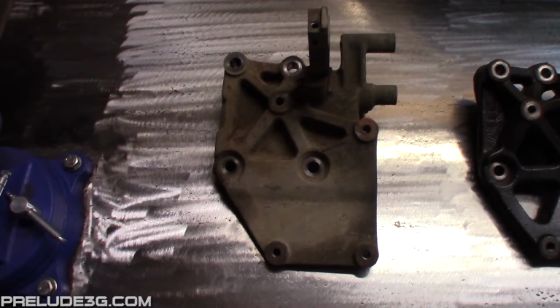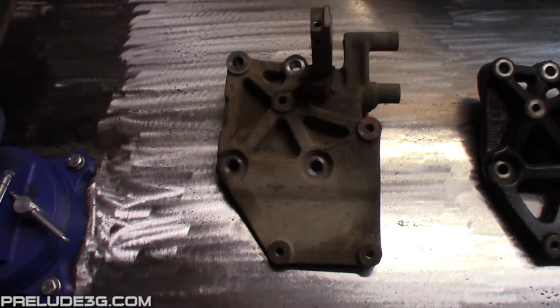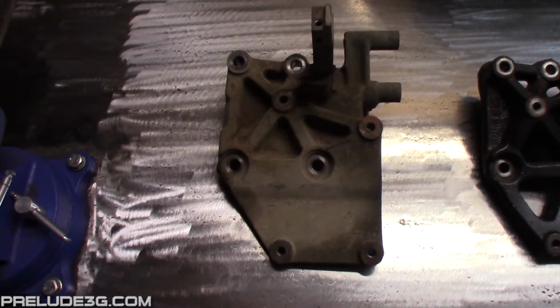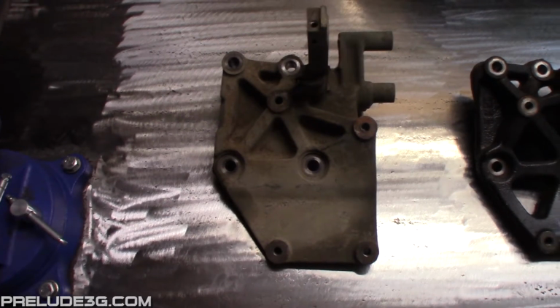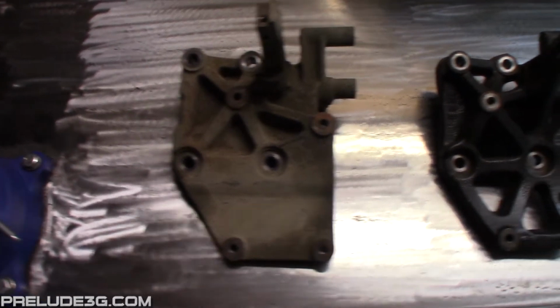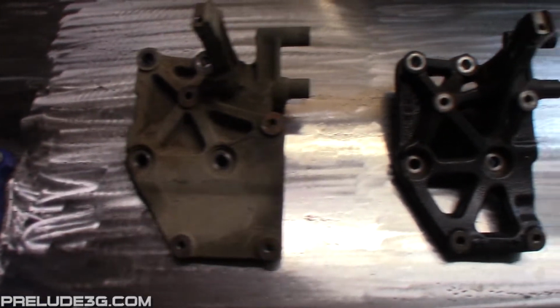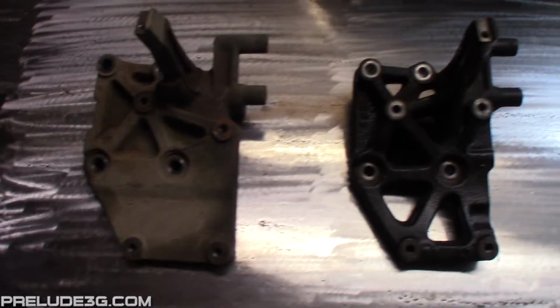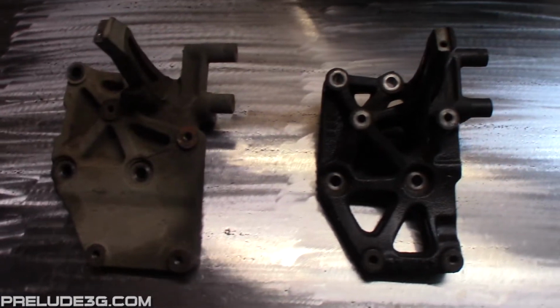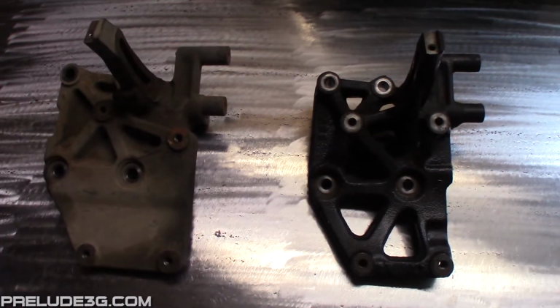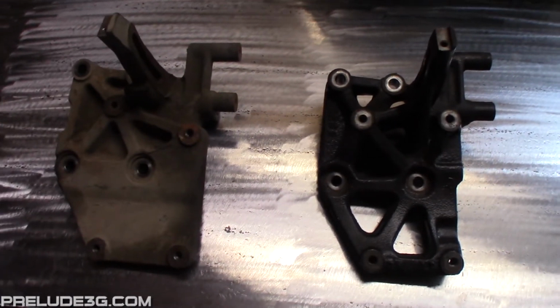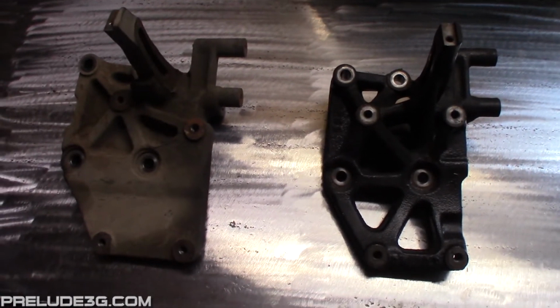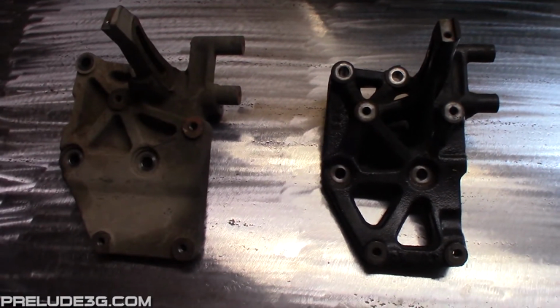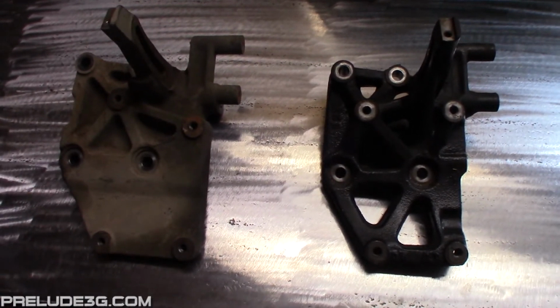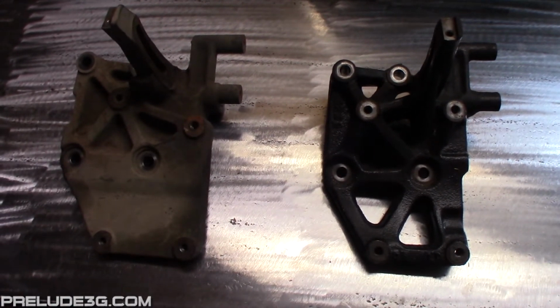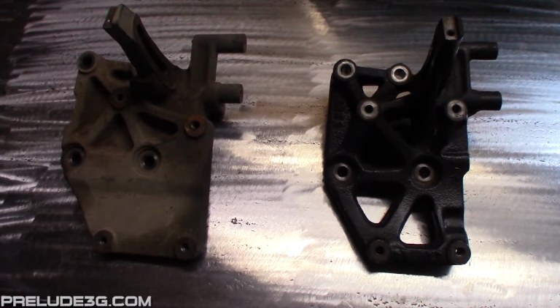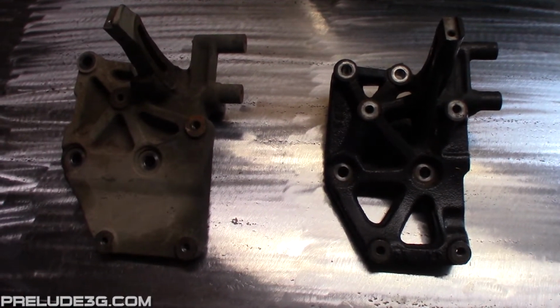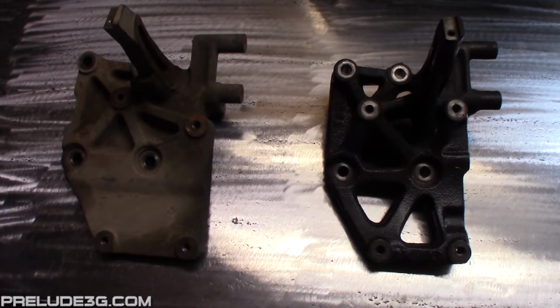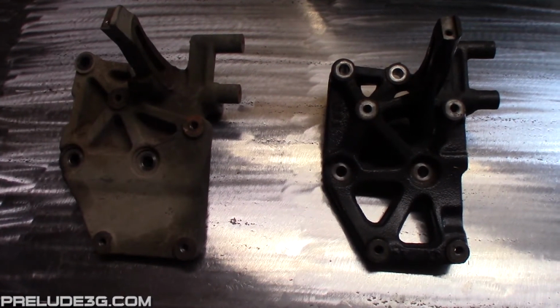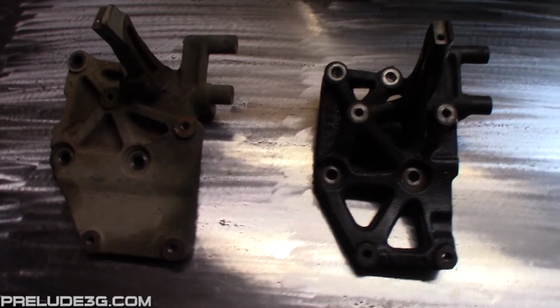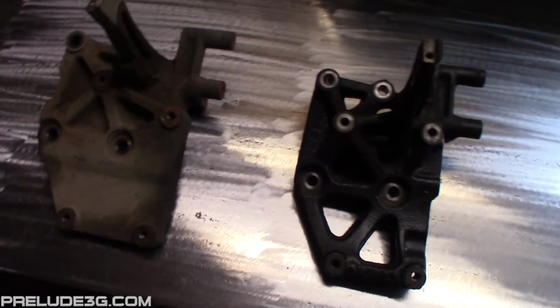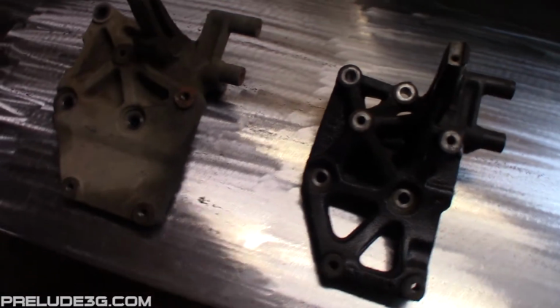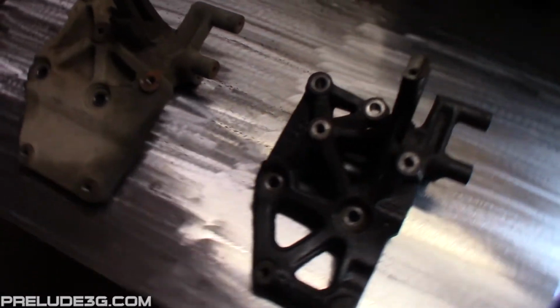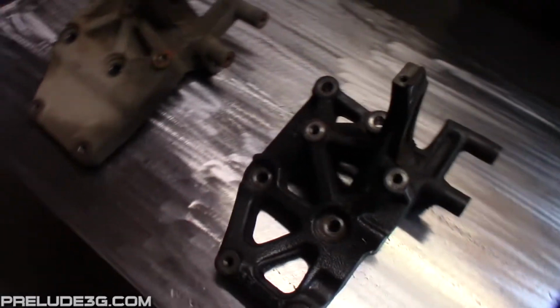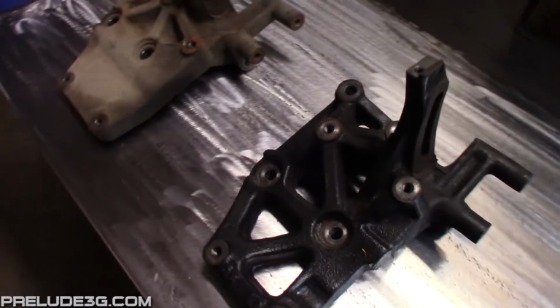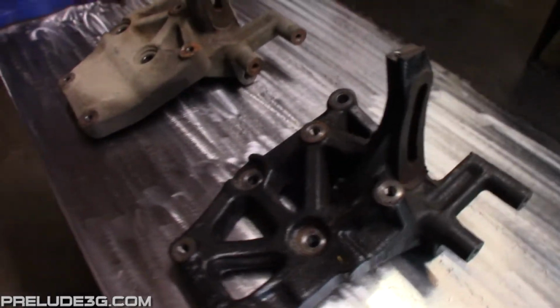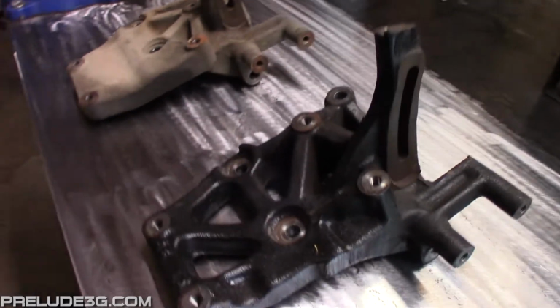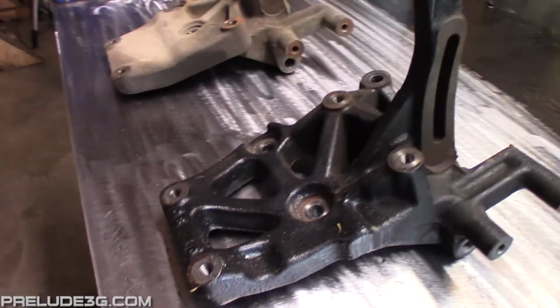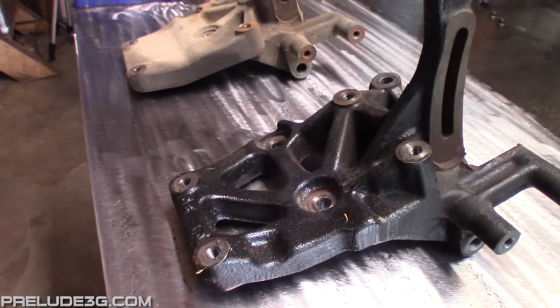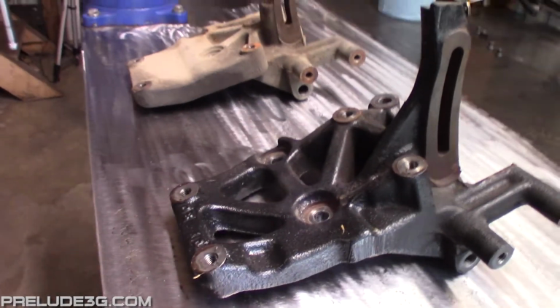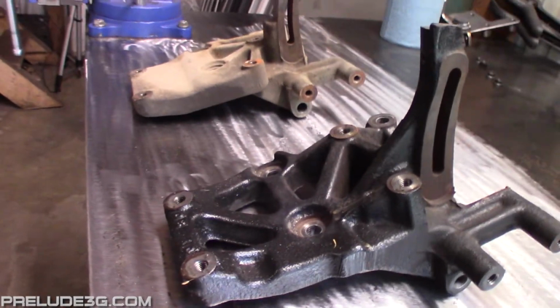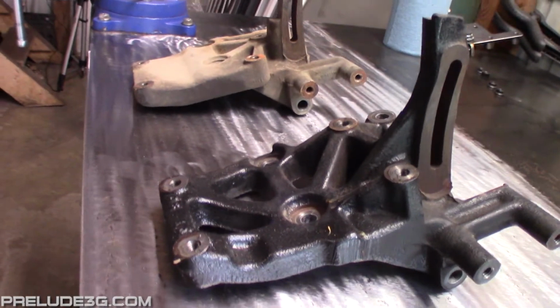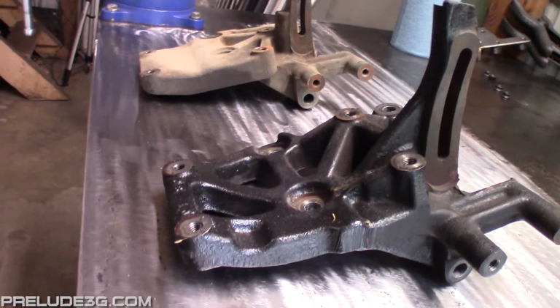This adapter only works with the 88-89 style AC and alternator bracket shown here on the left. This bracket will bolt onto all the engines from the 90-91 Preludes. If you're not sure which one you have, the one on the right is from the 90-91 Preludes.